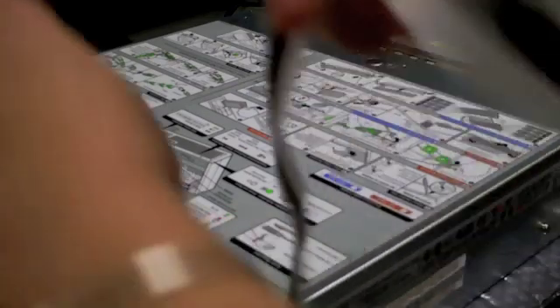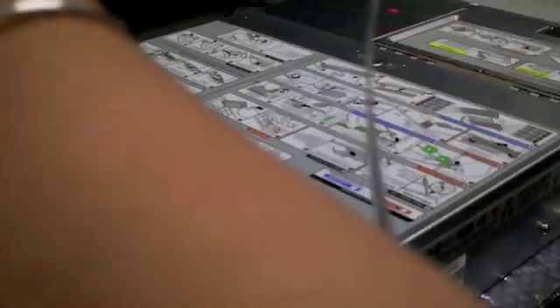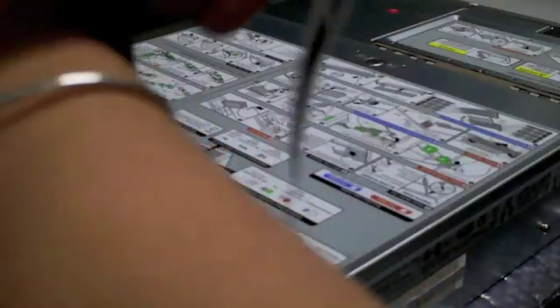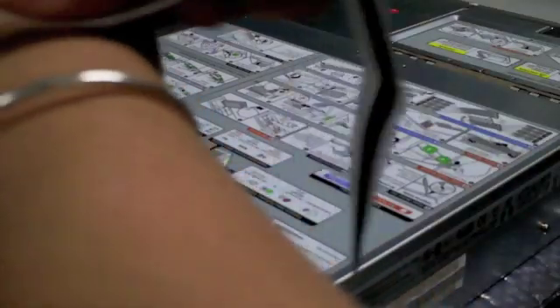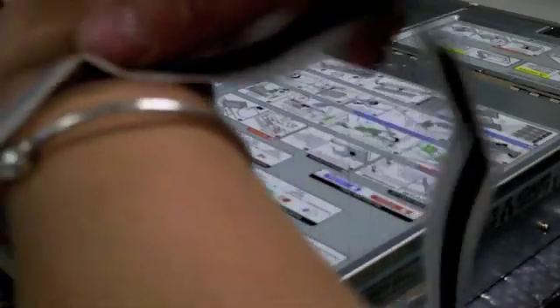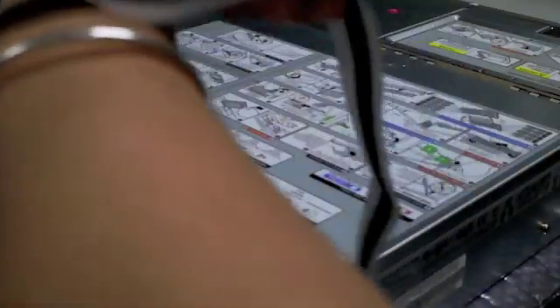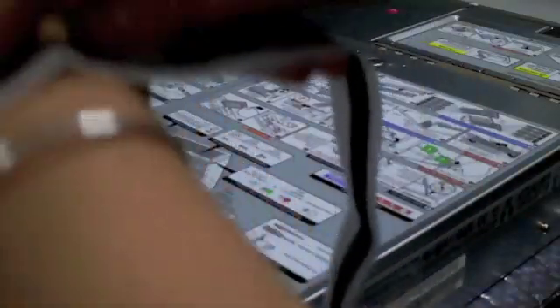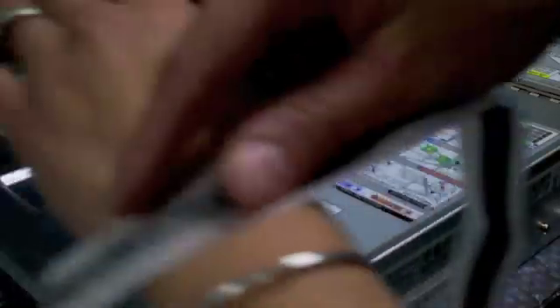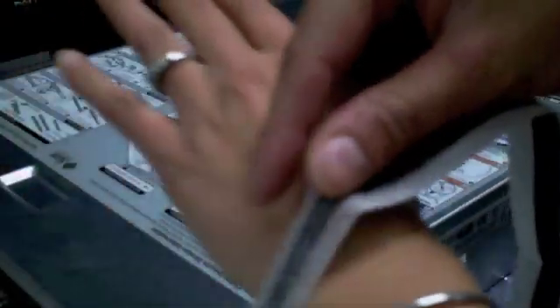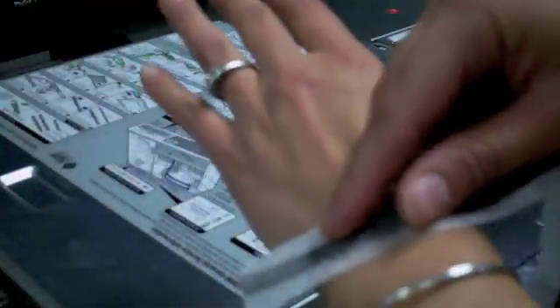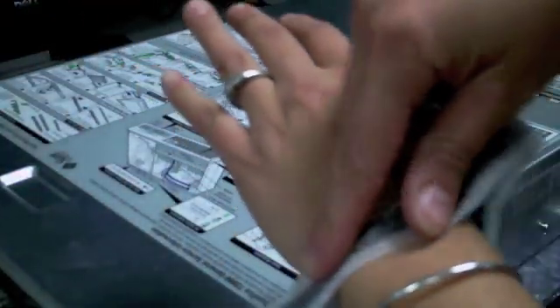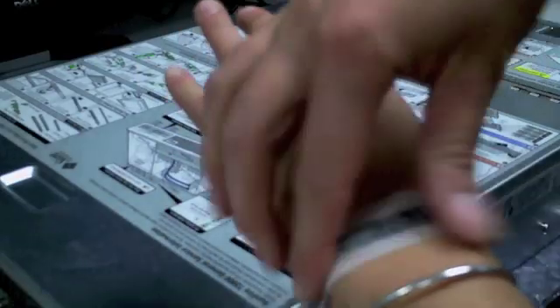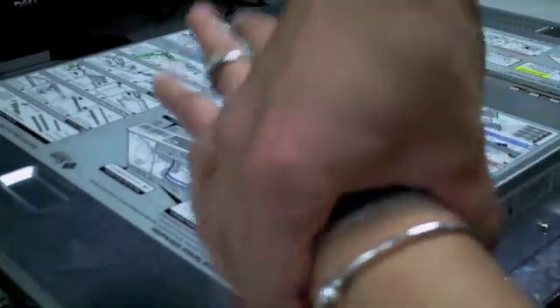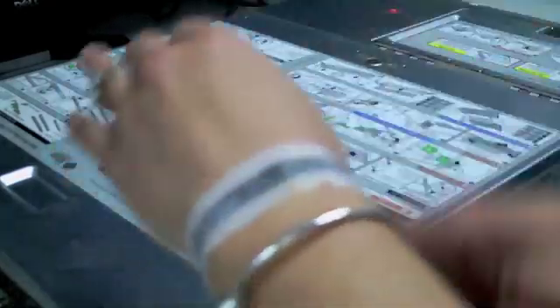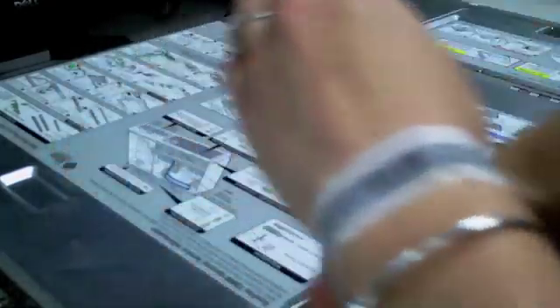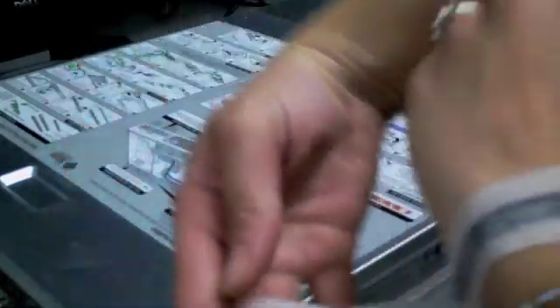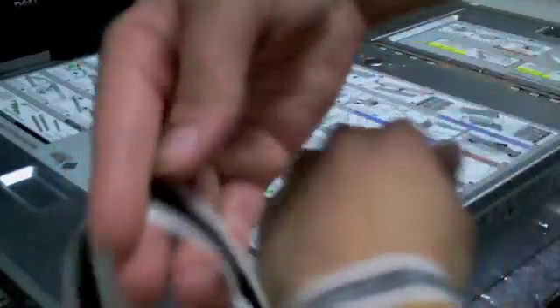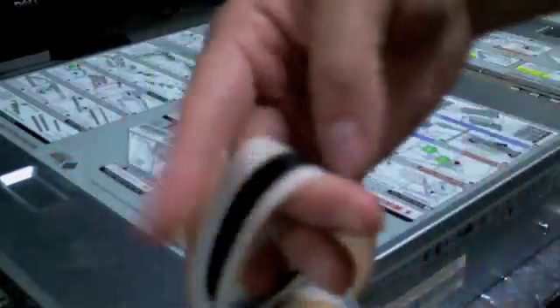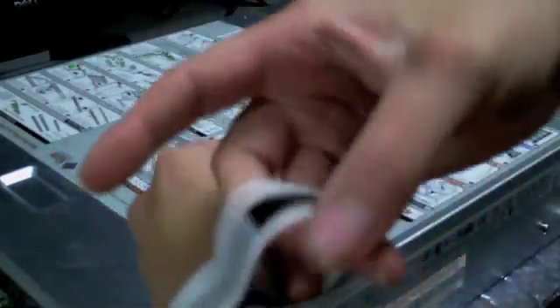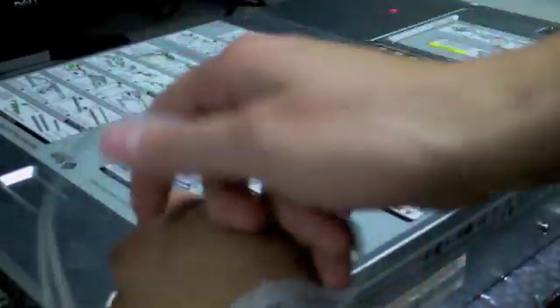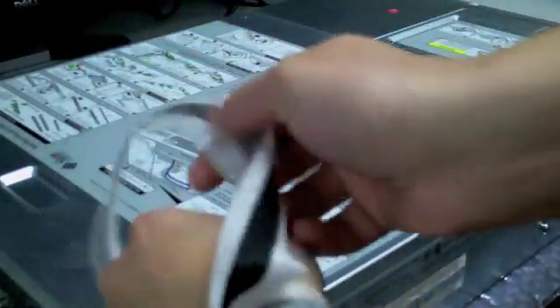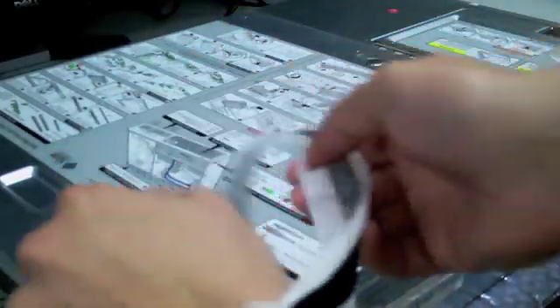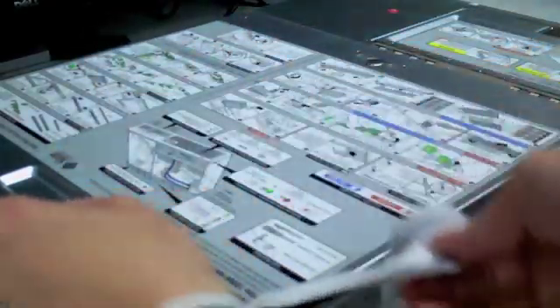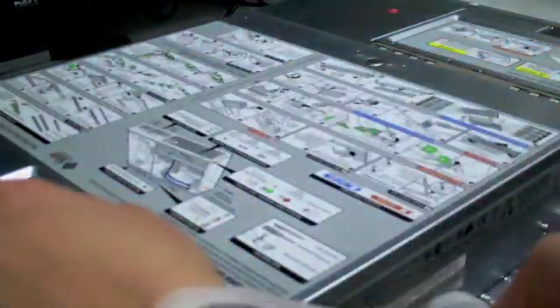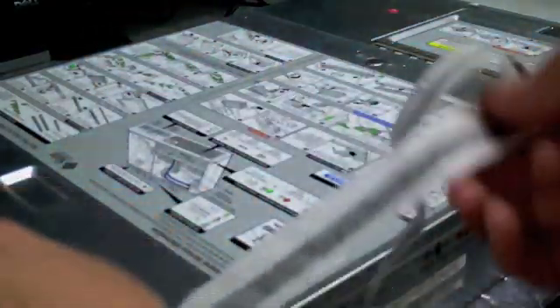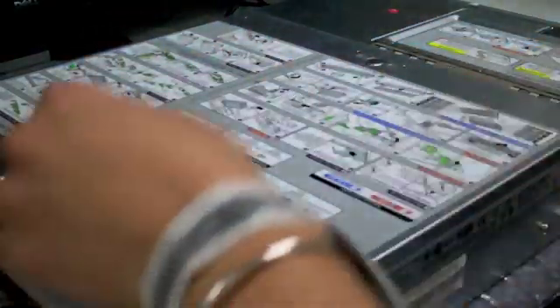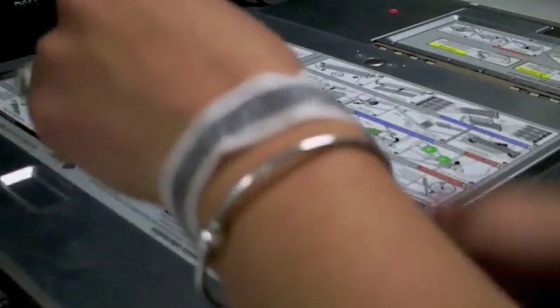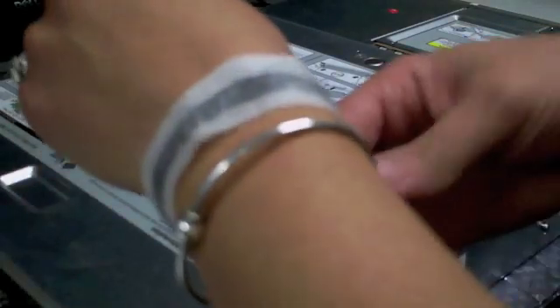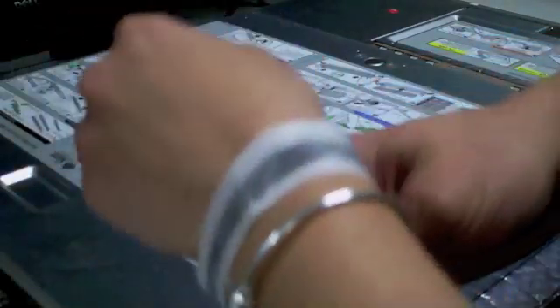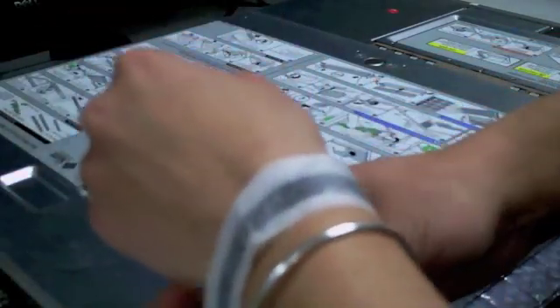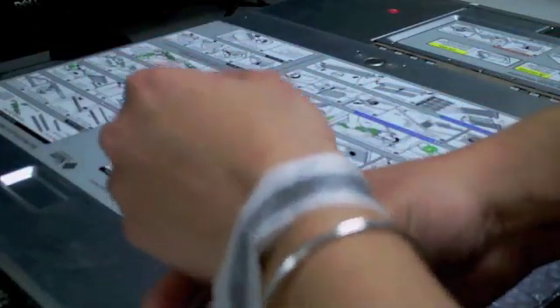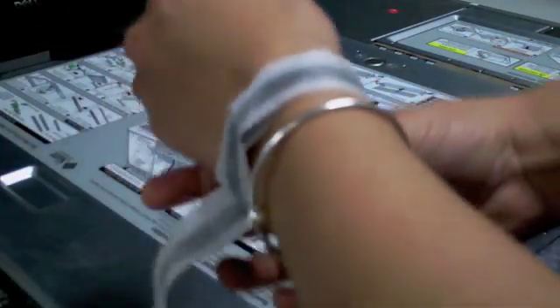You'll want to make sure that you have this pad so you can eliminate as much static electricity as possible. It's highly advised to also use this anti-static wrist strap so that you don't damage any of the components inside.